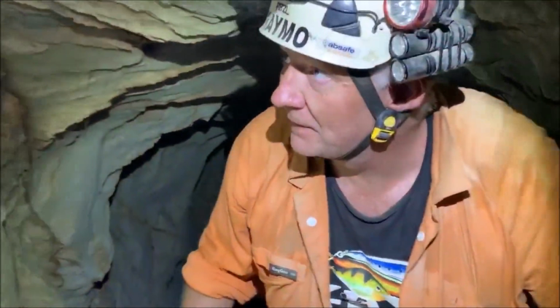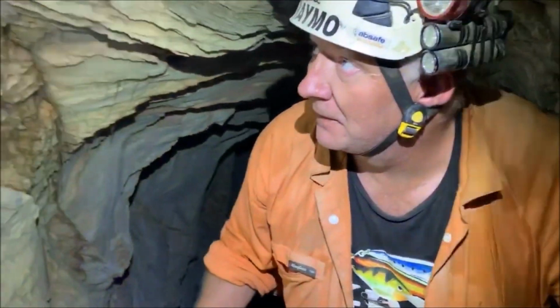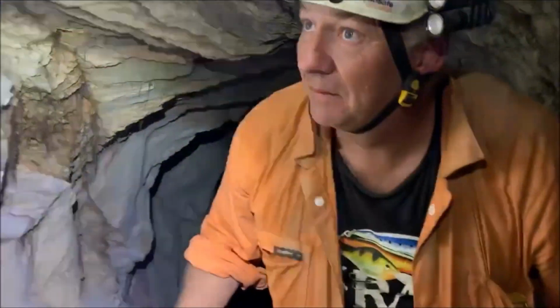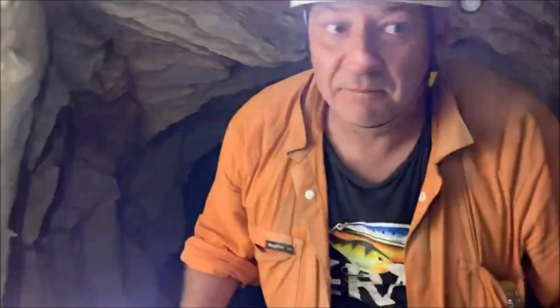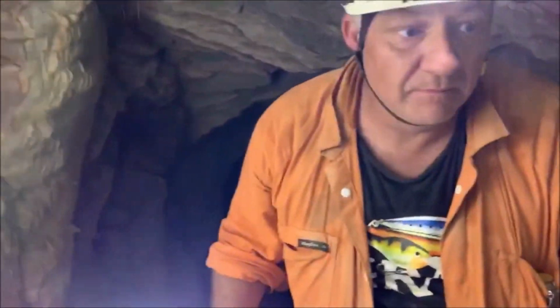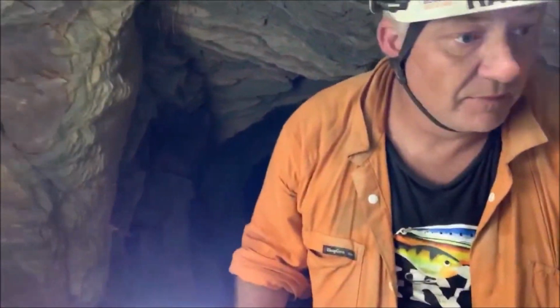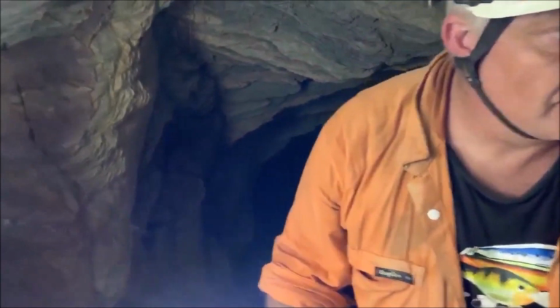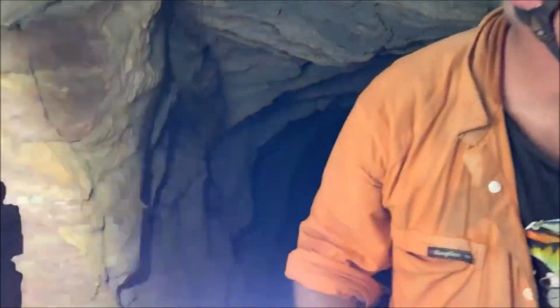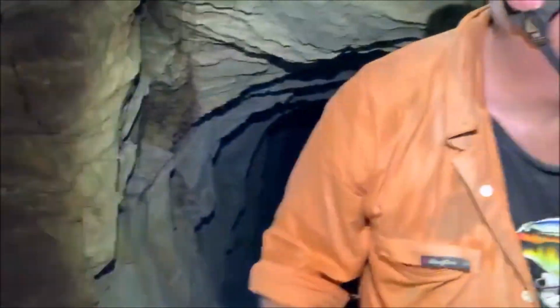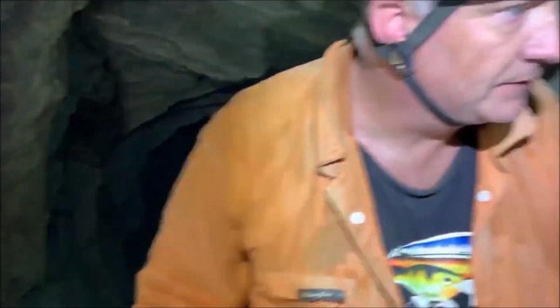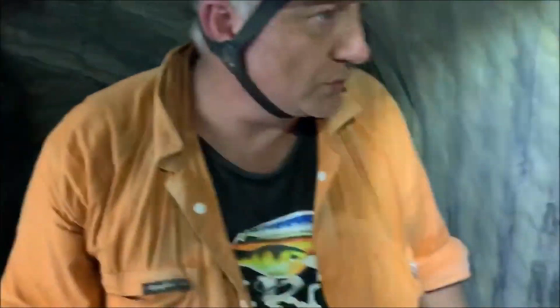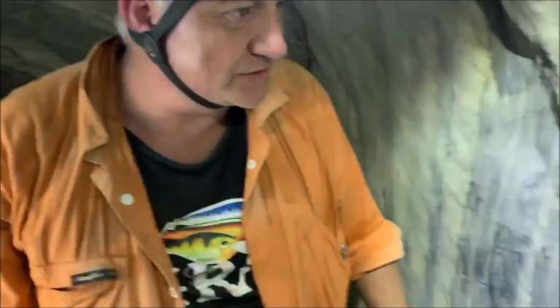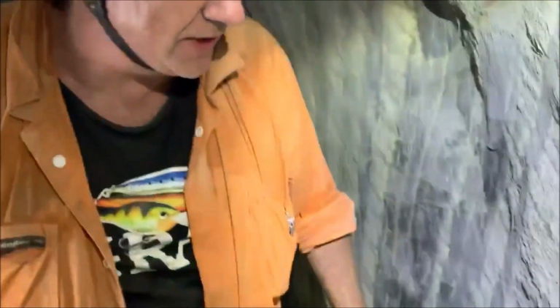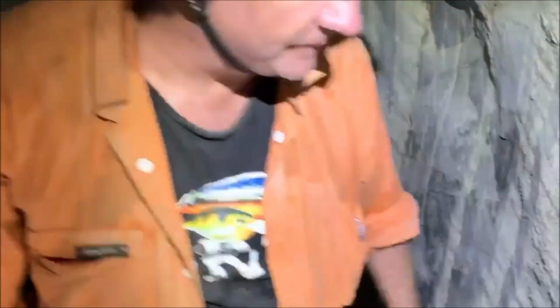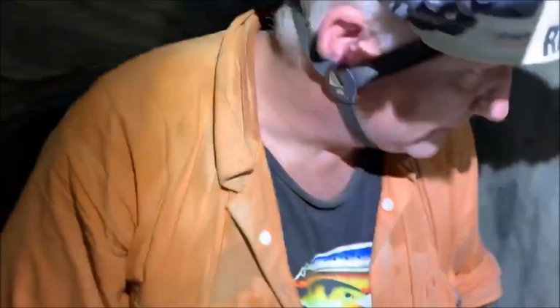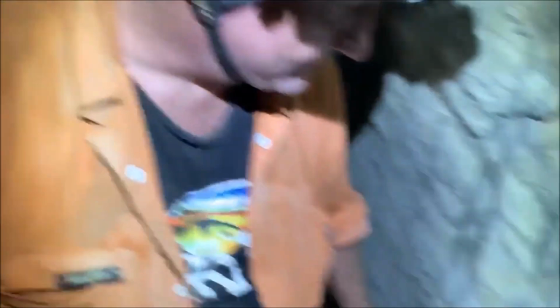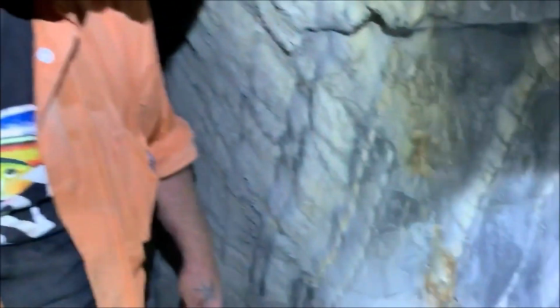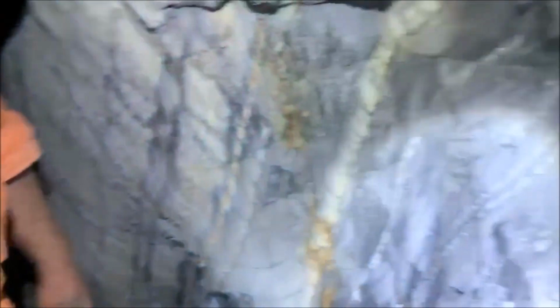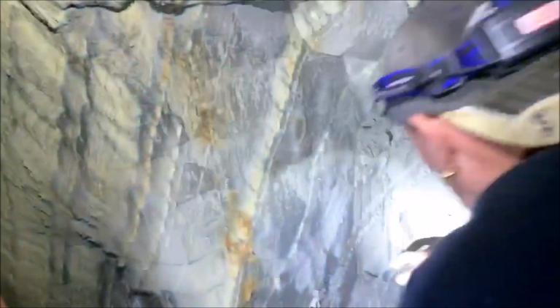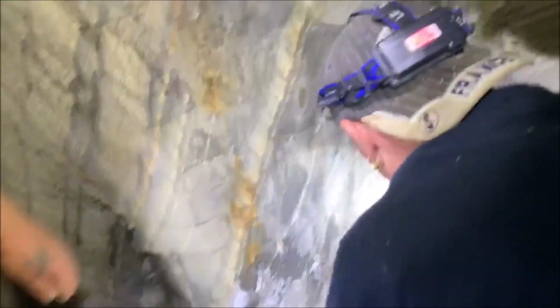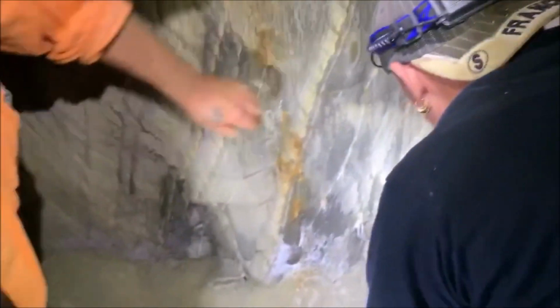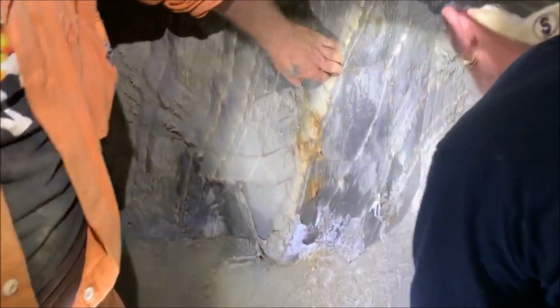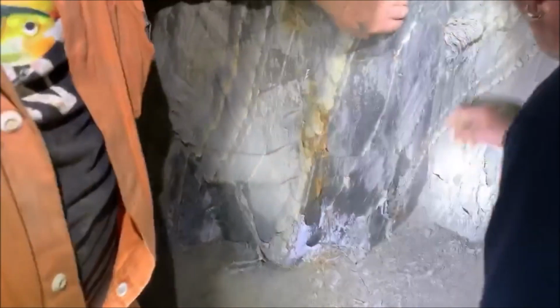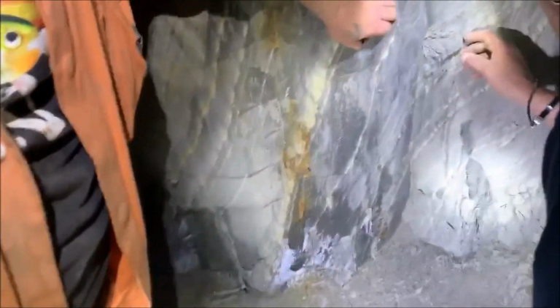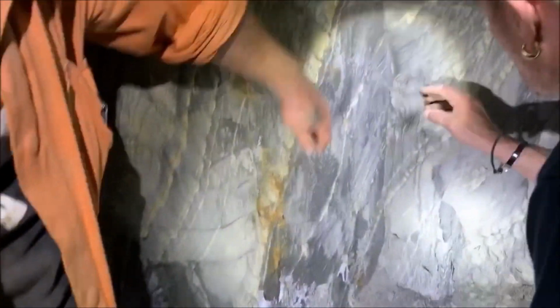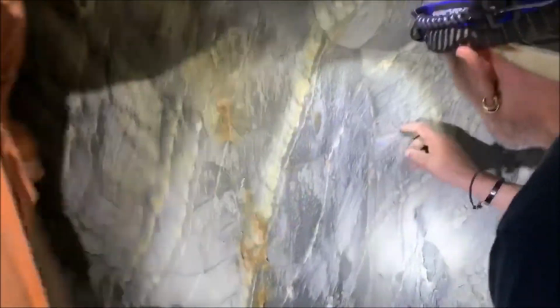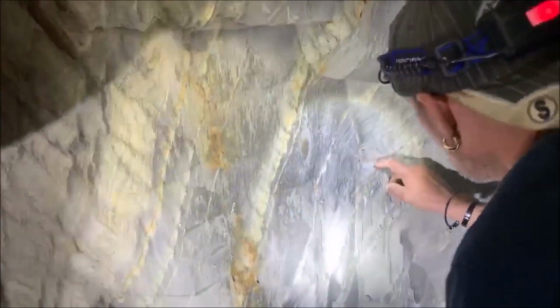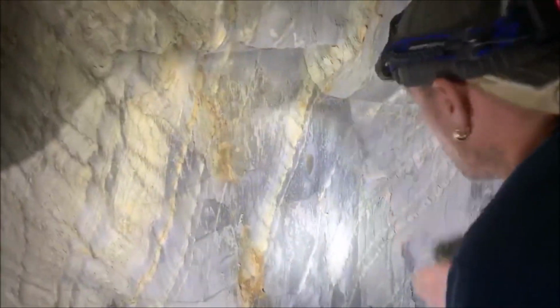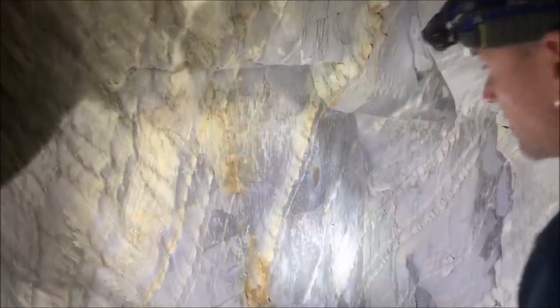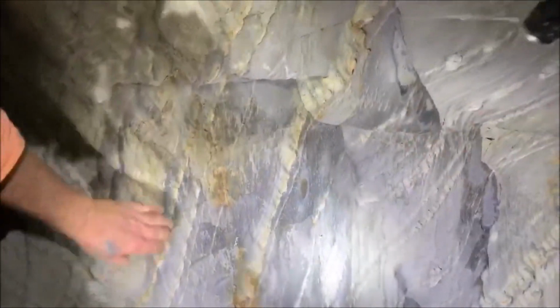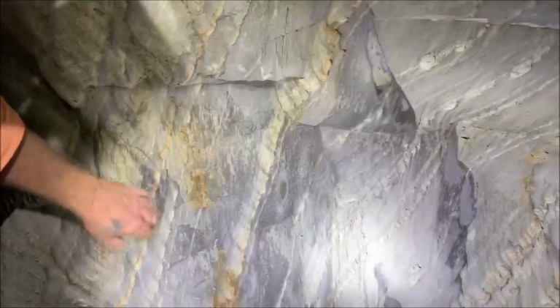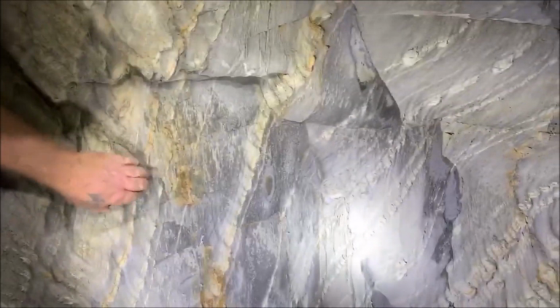Look at this - all the silt stain. Look at that, all coming up here. All wind eroded.